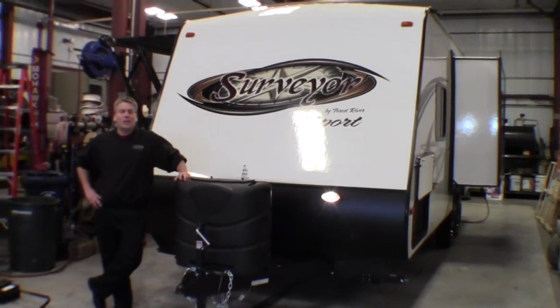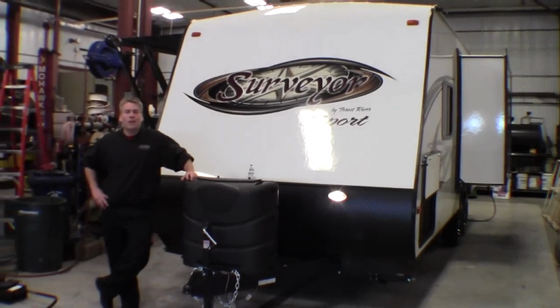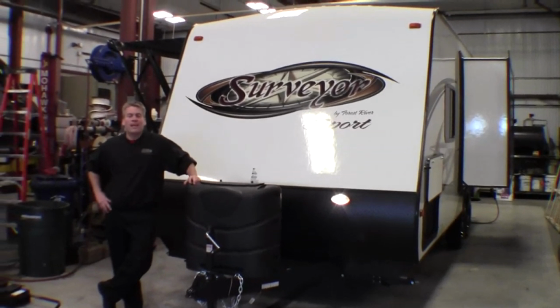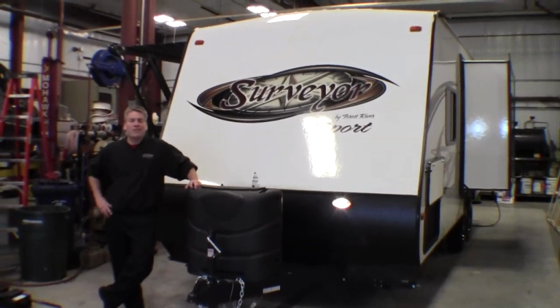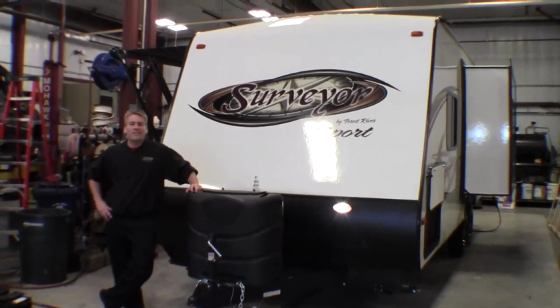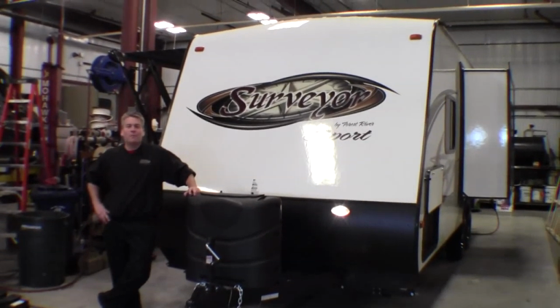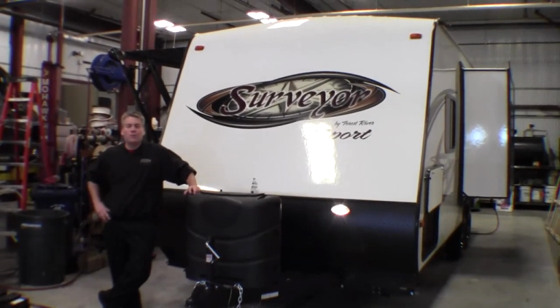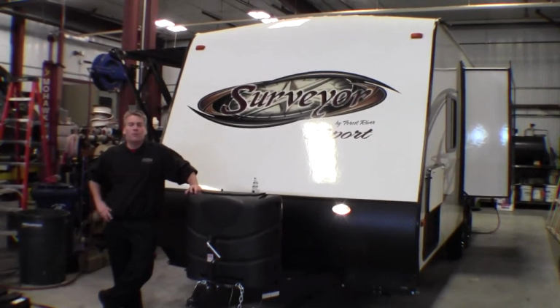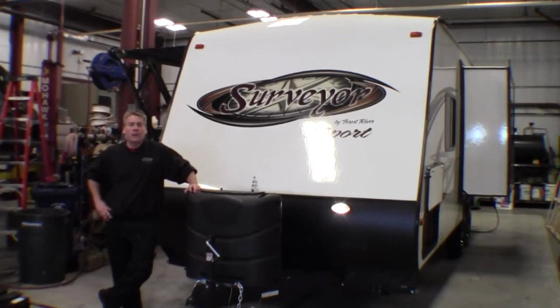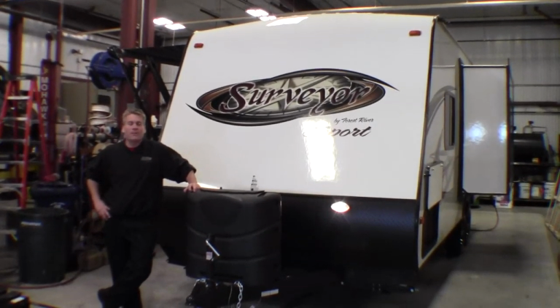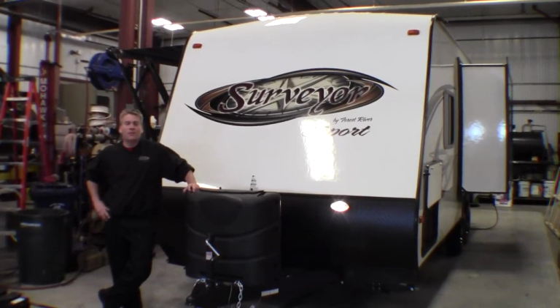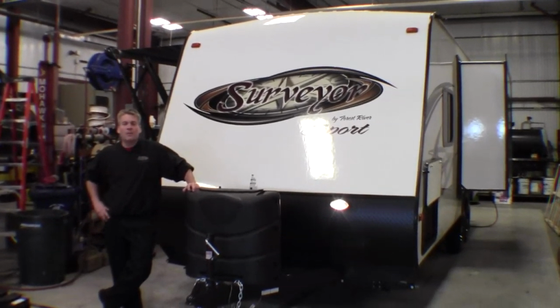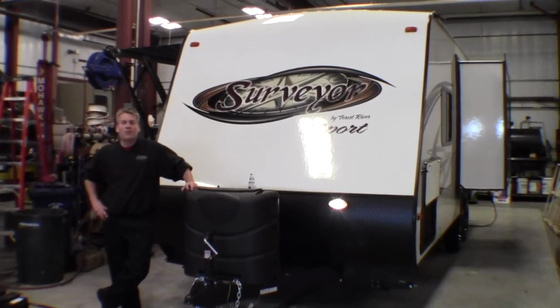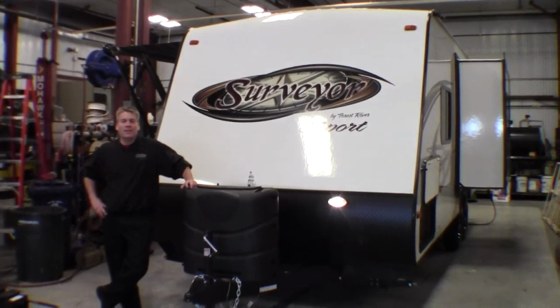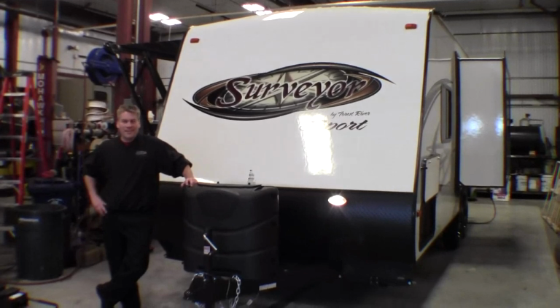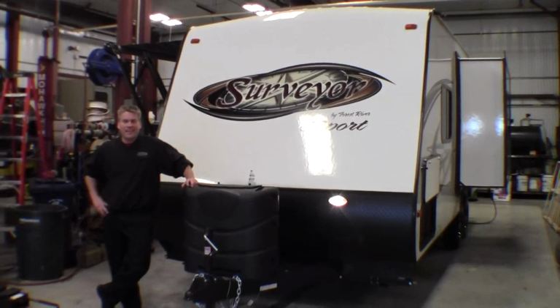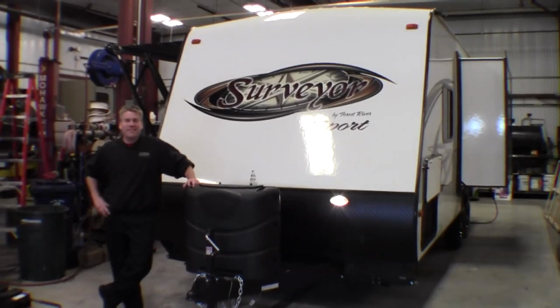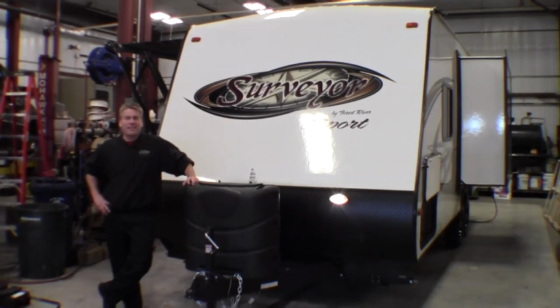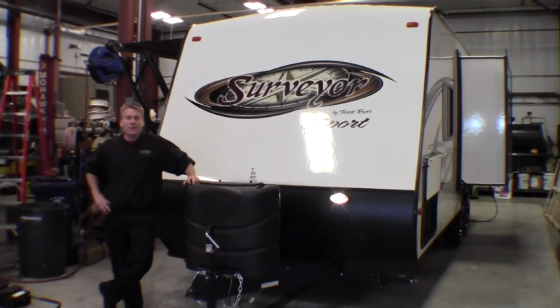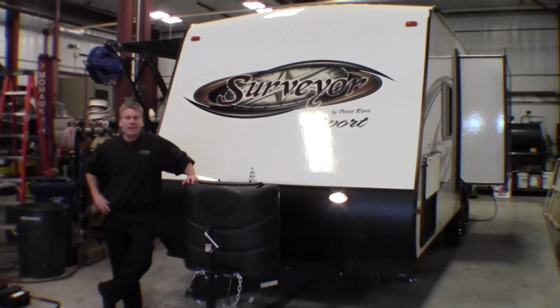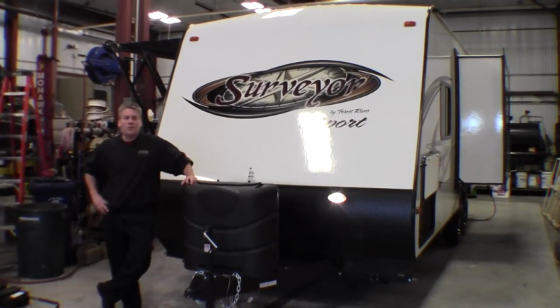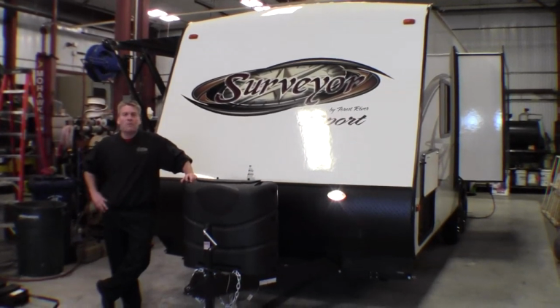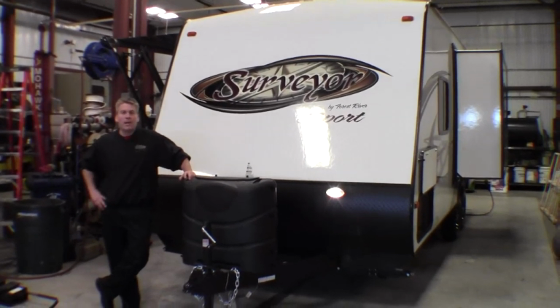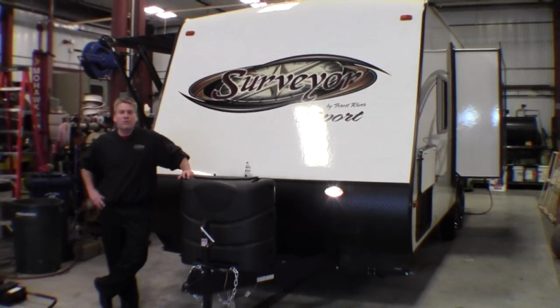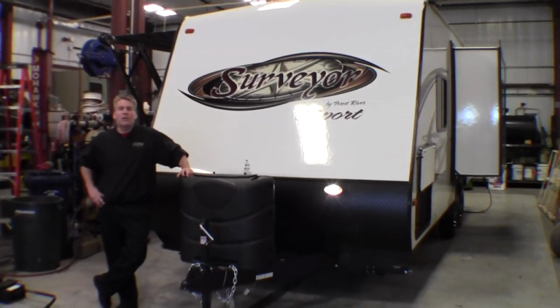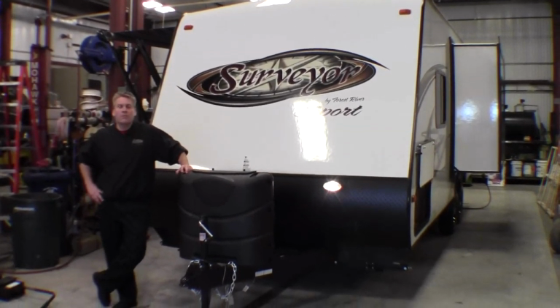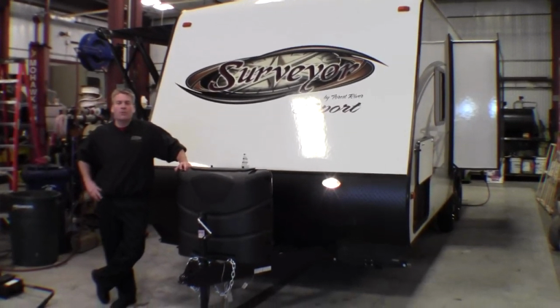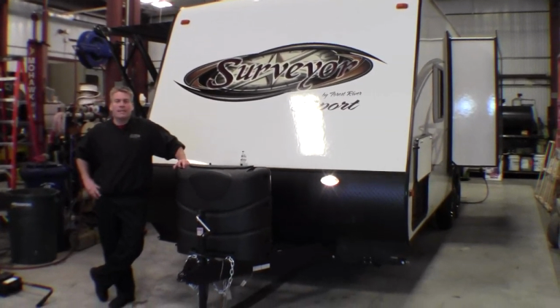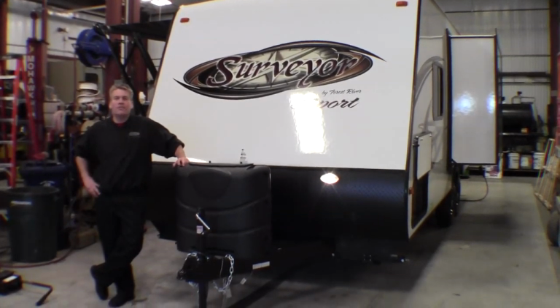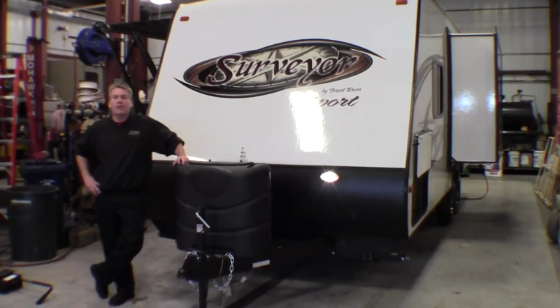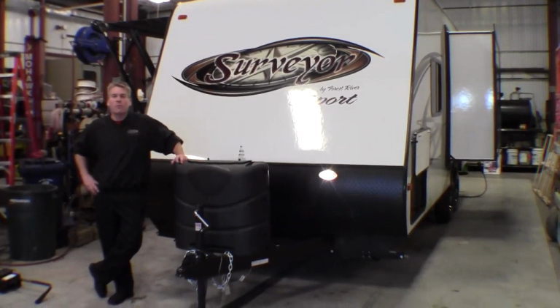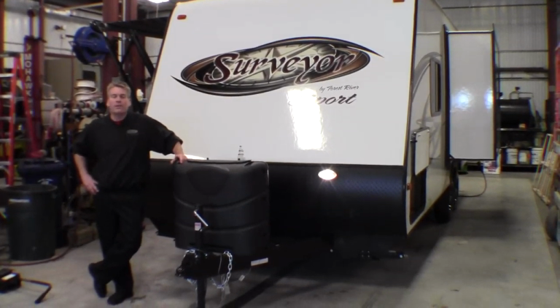Hello, my name is Andy Johnson. I'm at Bullion RV in Duluth, Minnesota. Today I'd like to take a little bit of time and show you our brand new 2014 Surveyor Sport.